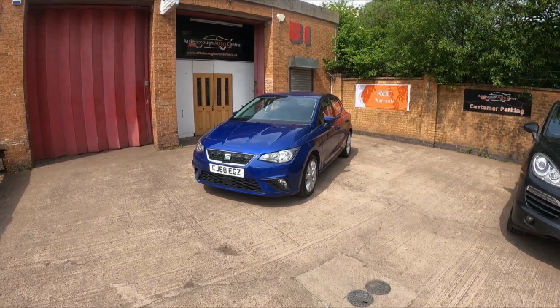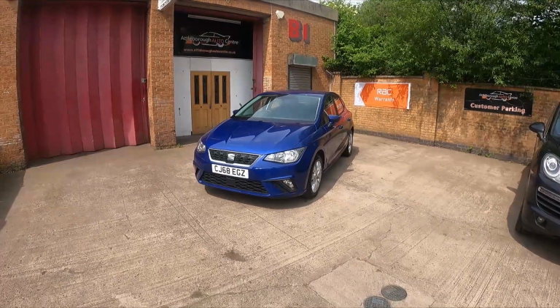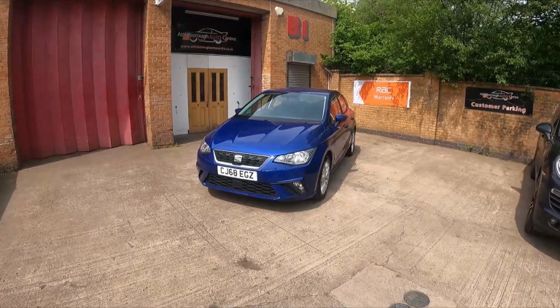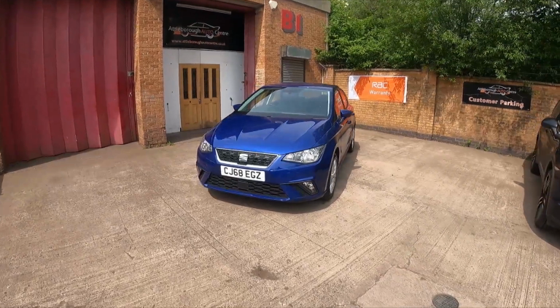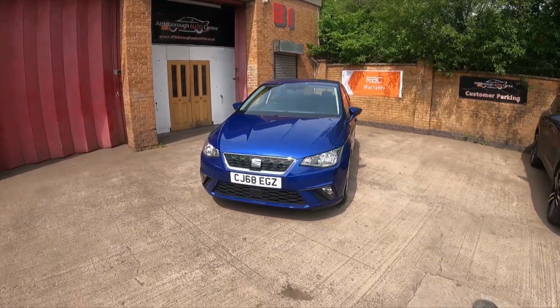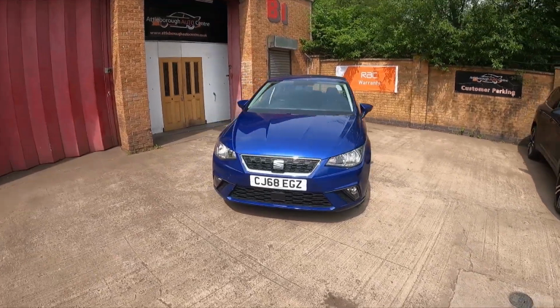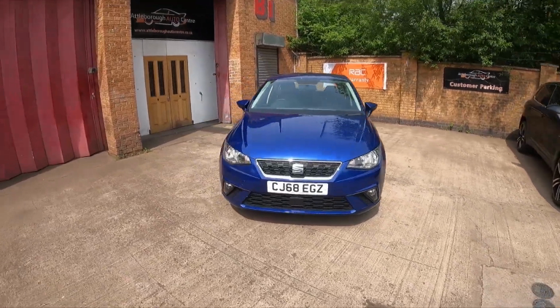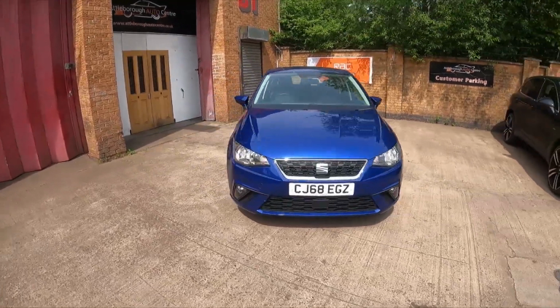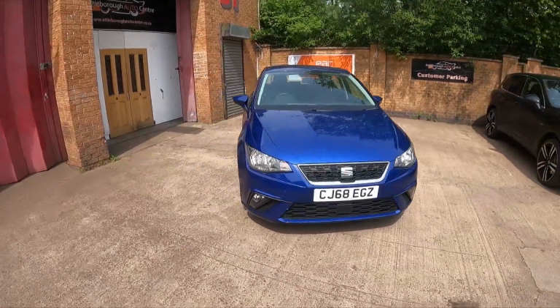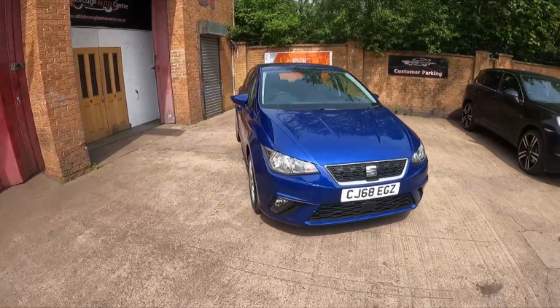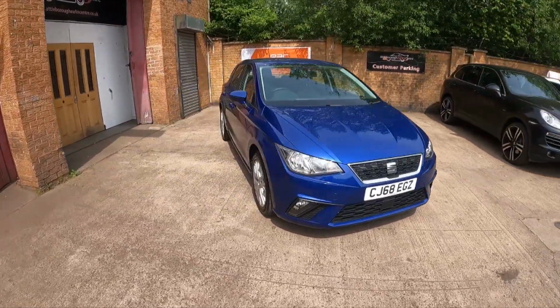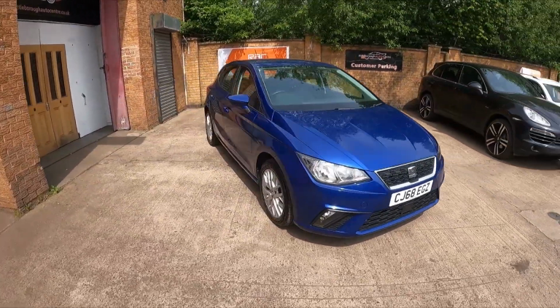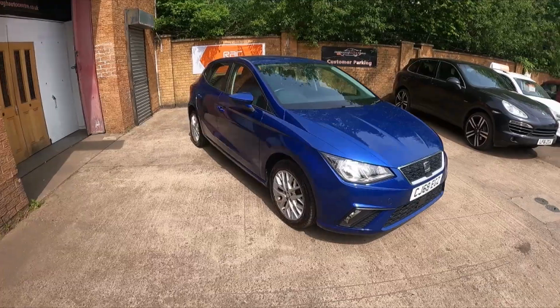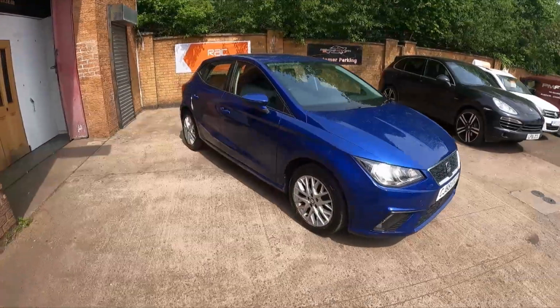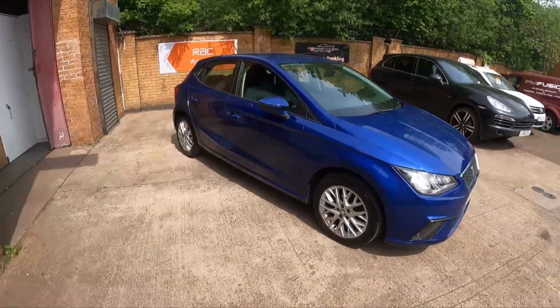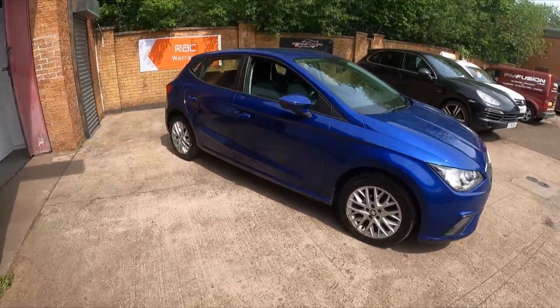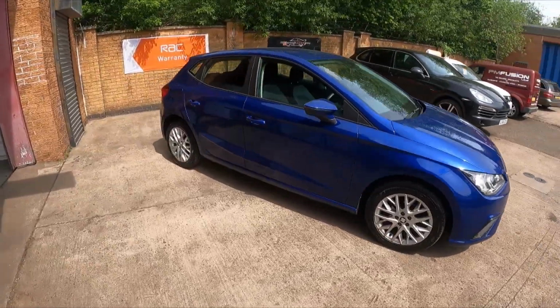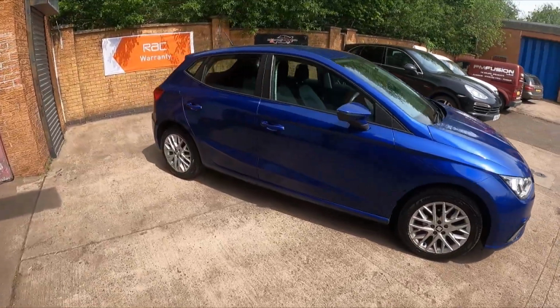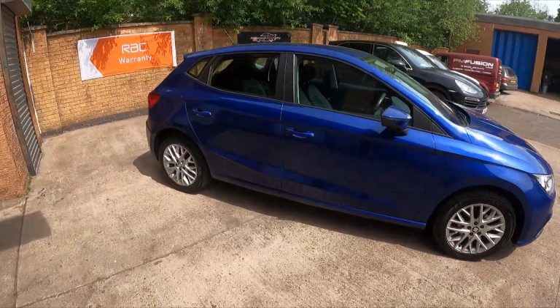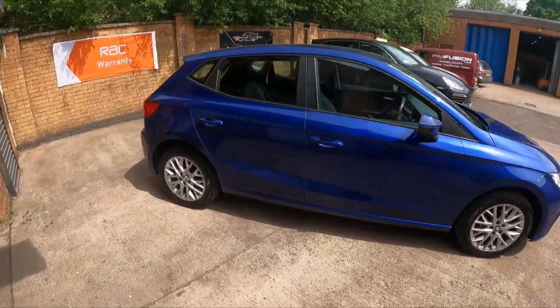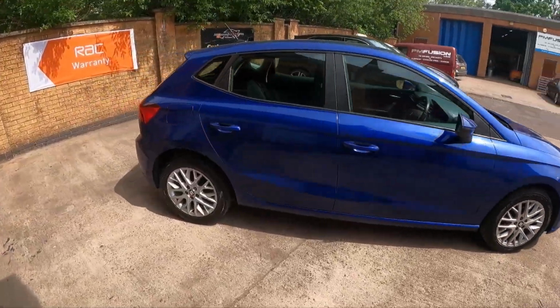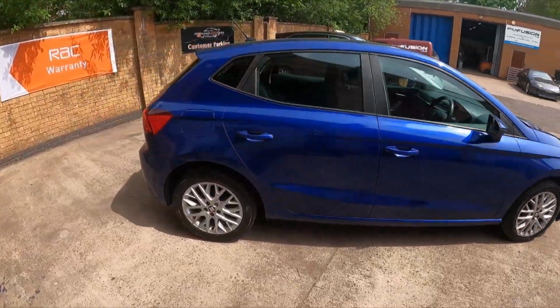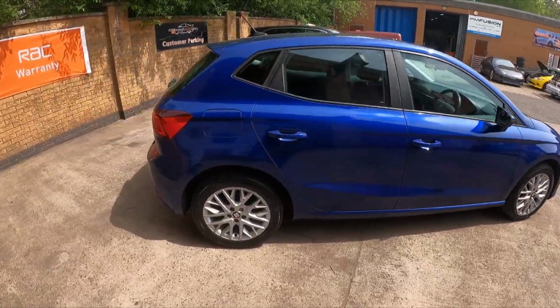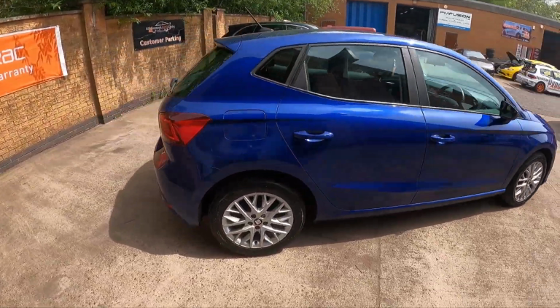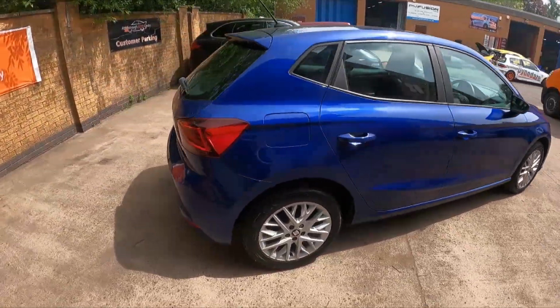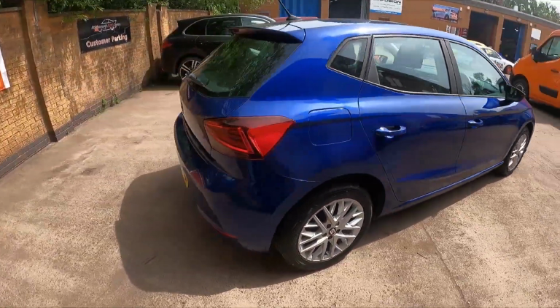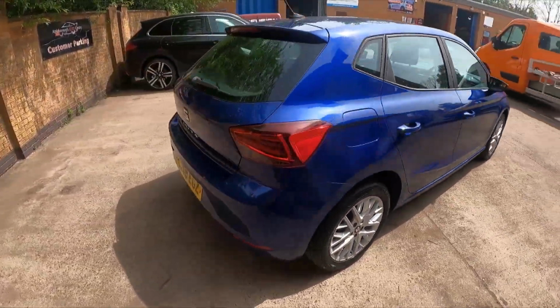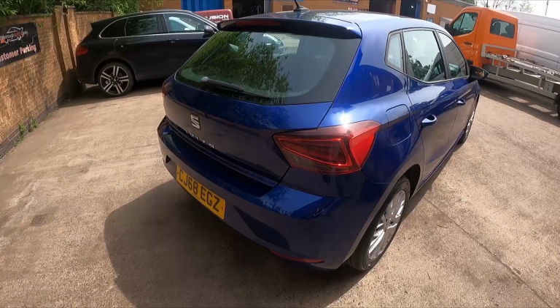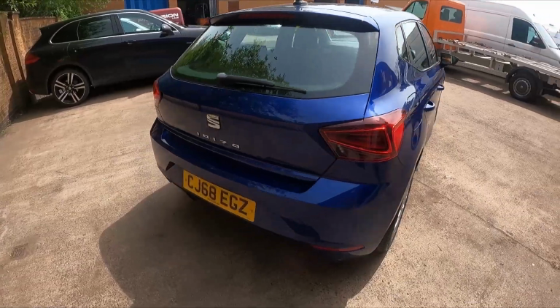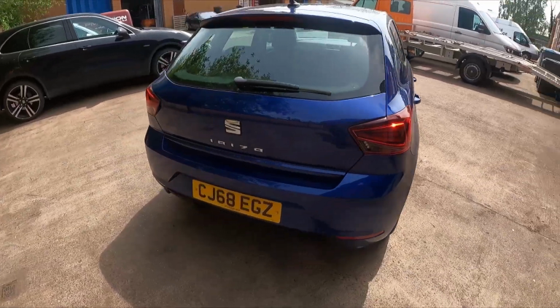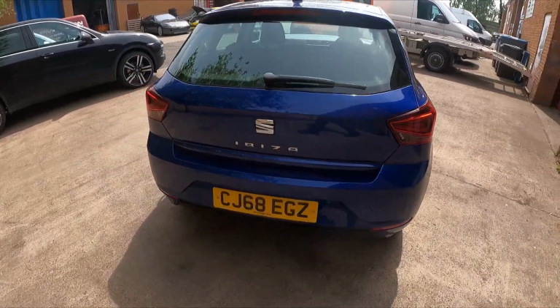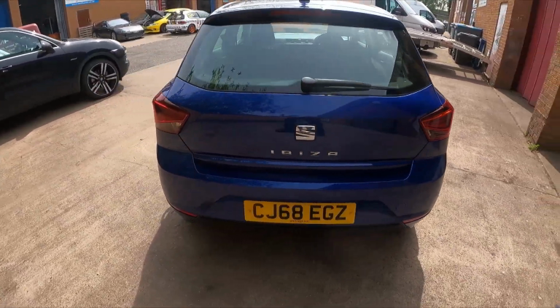Good afternoon, it's Andy at Boruta Center, just arriving to stock an absolutely stunning metallic blue 2018 SEAT Ibiza 1 litre manual.